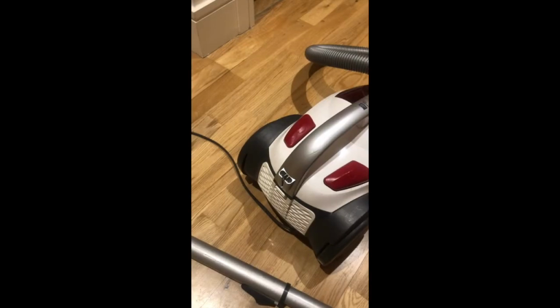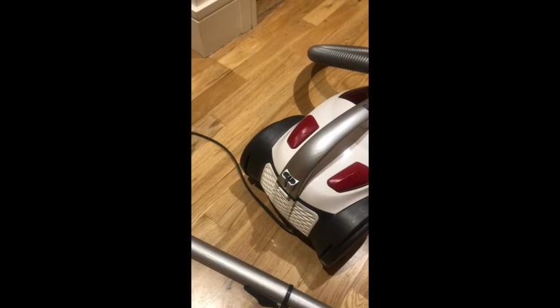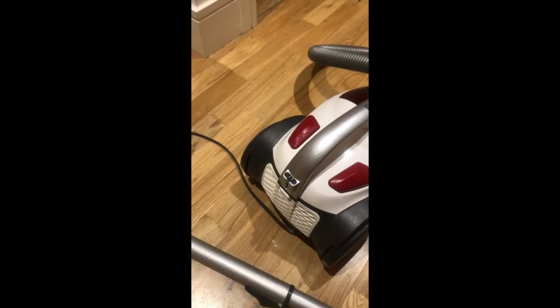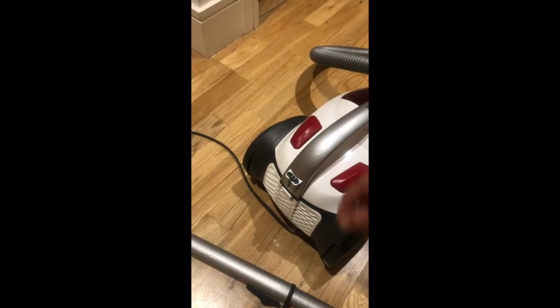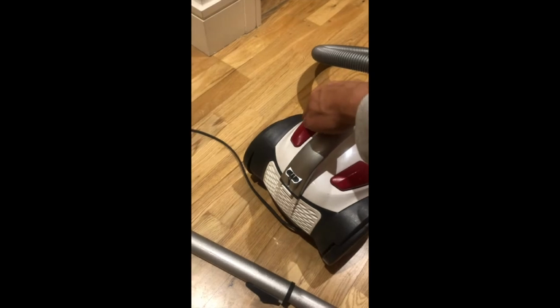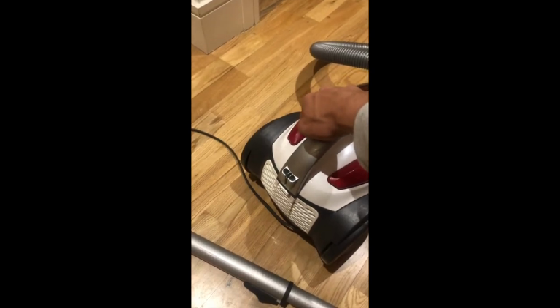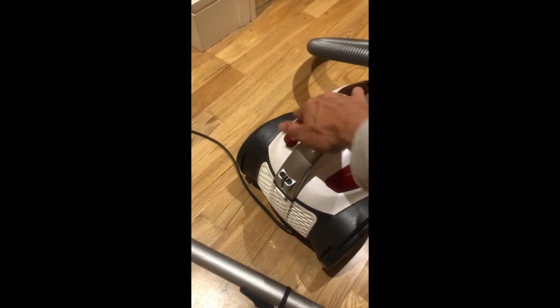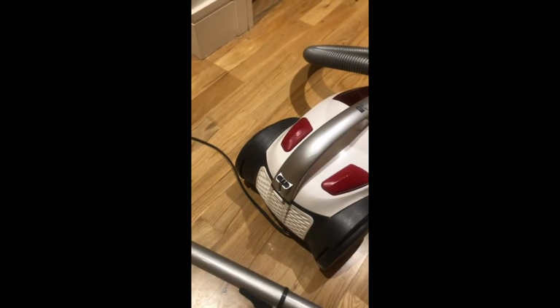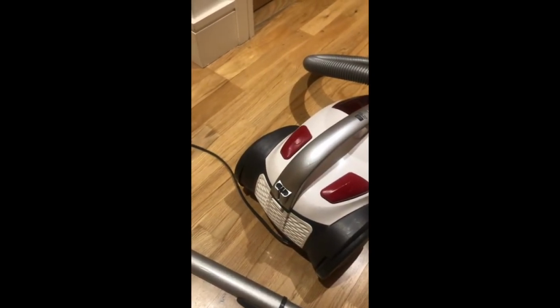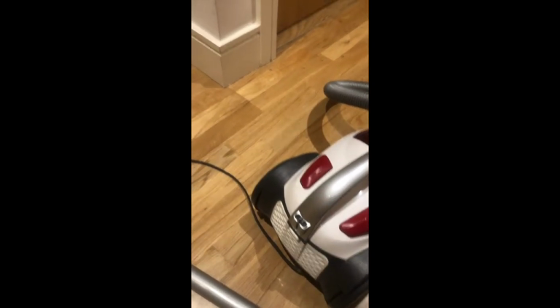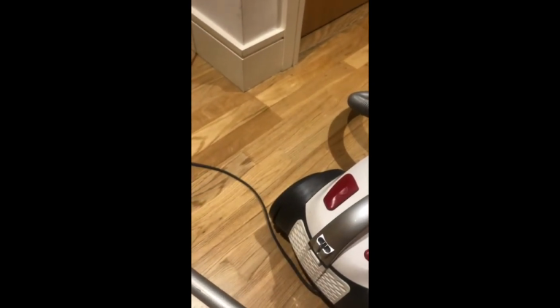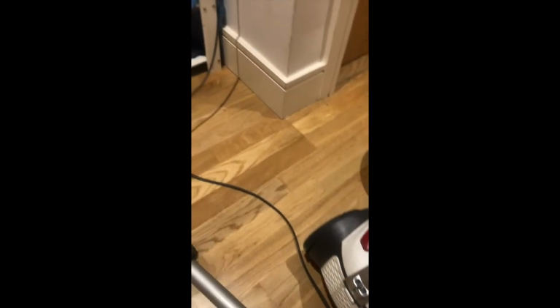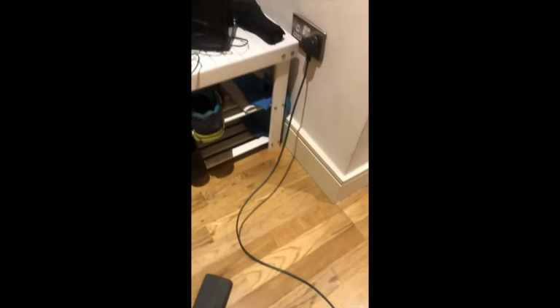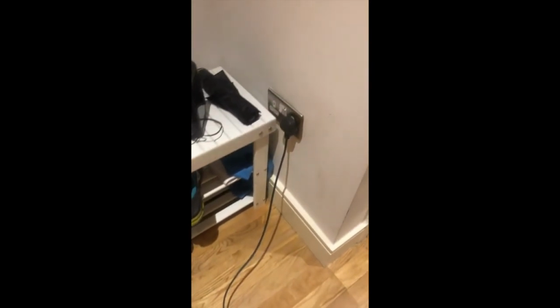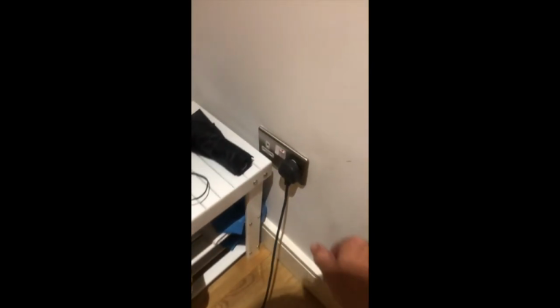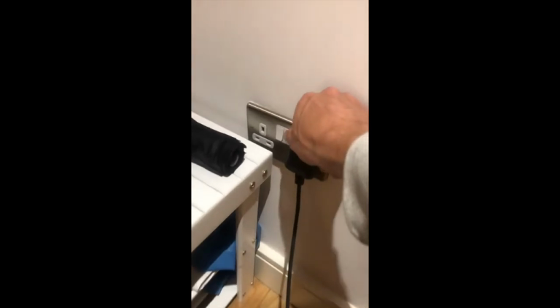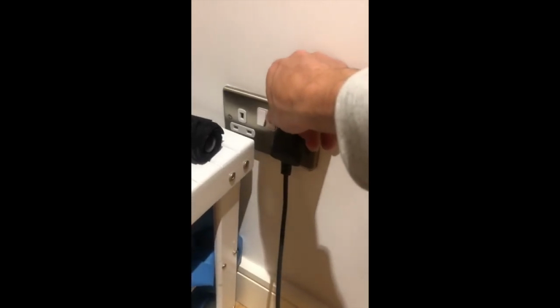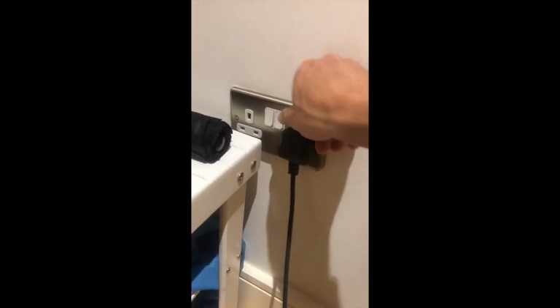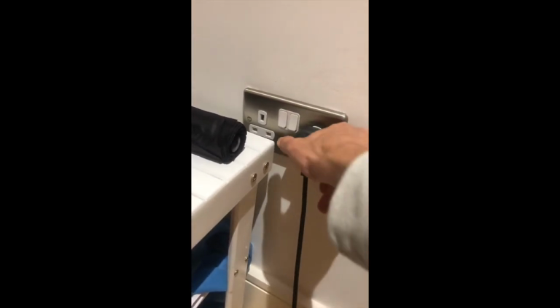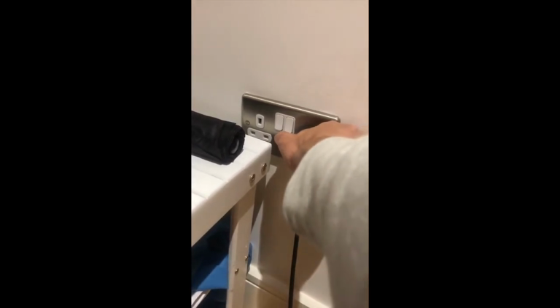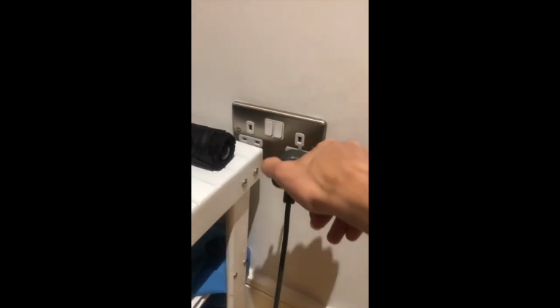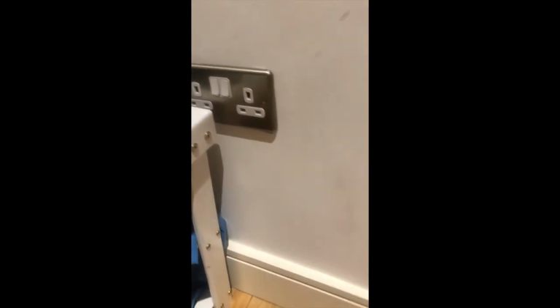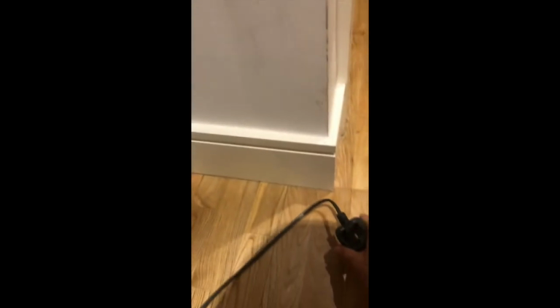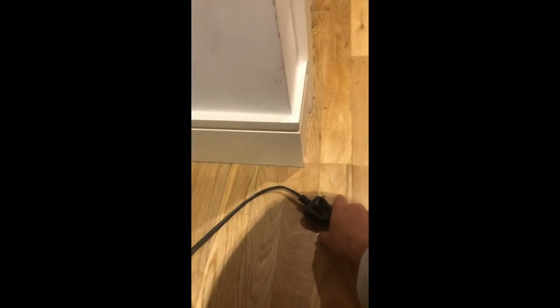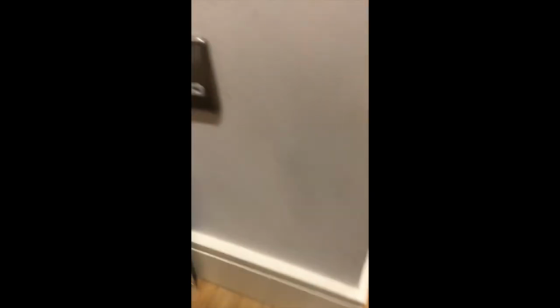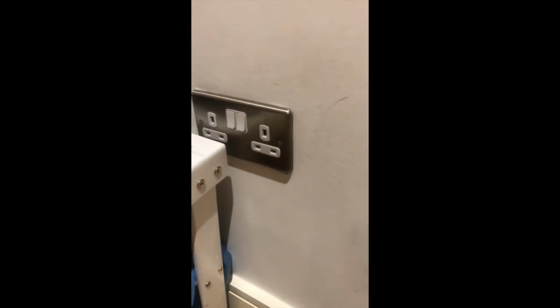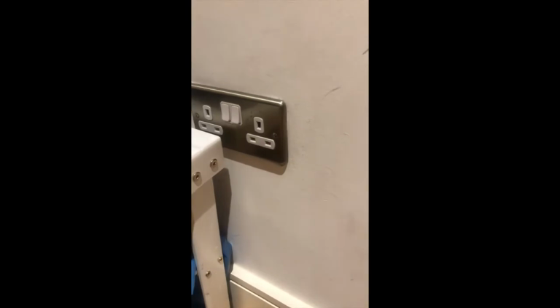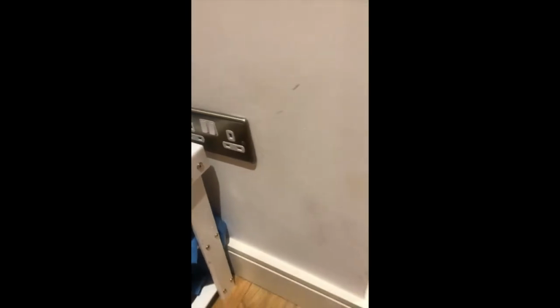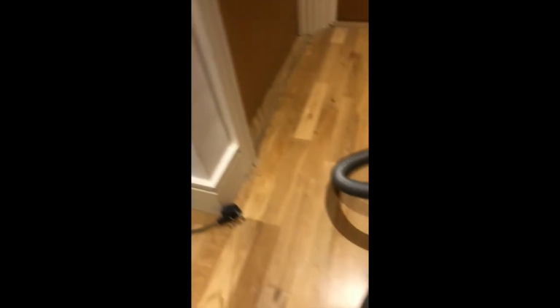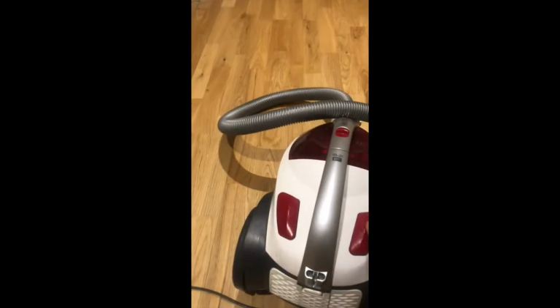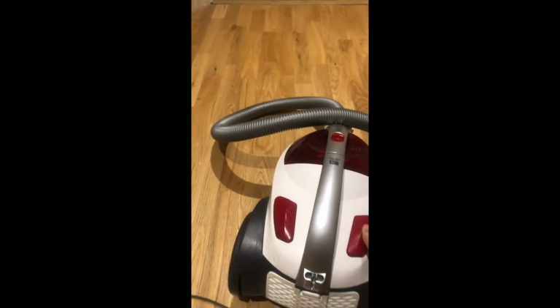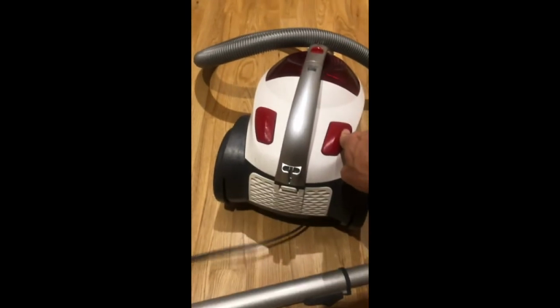Once finished hoovering, turn the machine off. Go over to the plug, unplug it, put the plug on the floor, make sure you turn the switch off, and rewind the hoover.